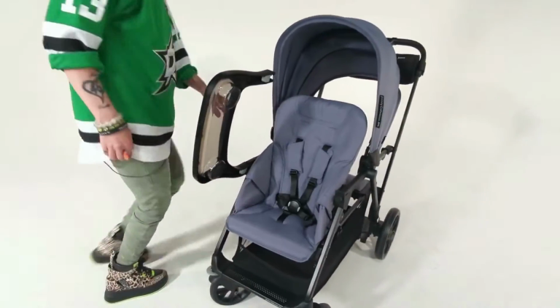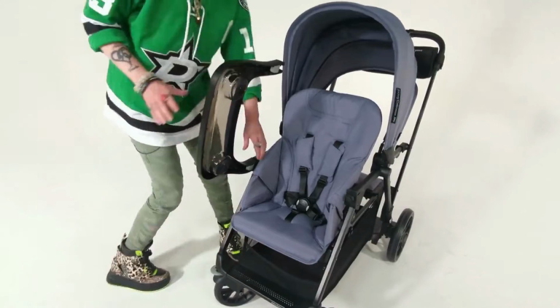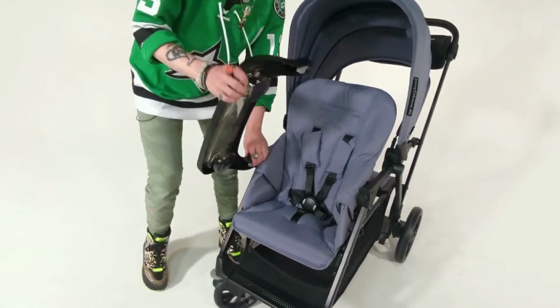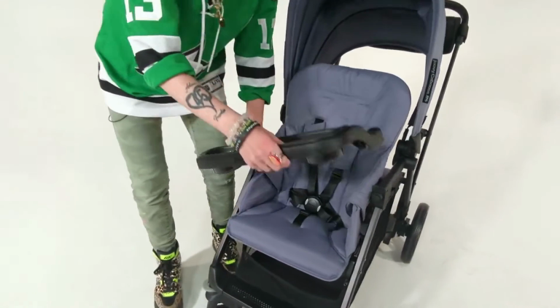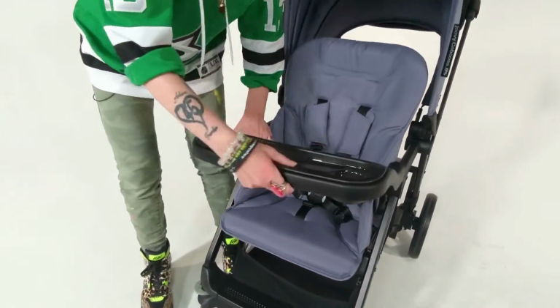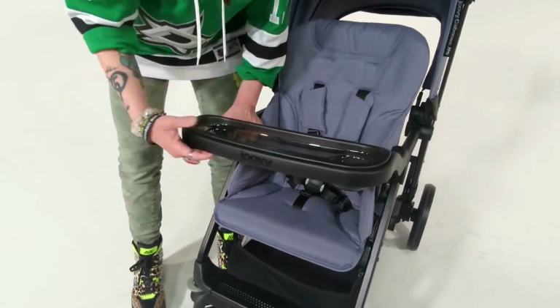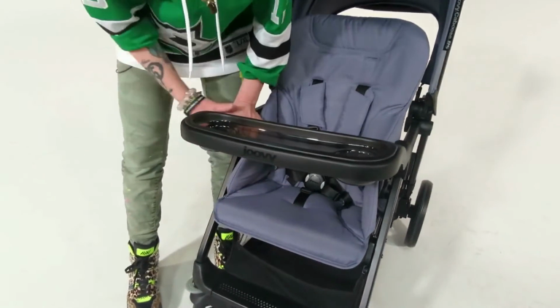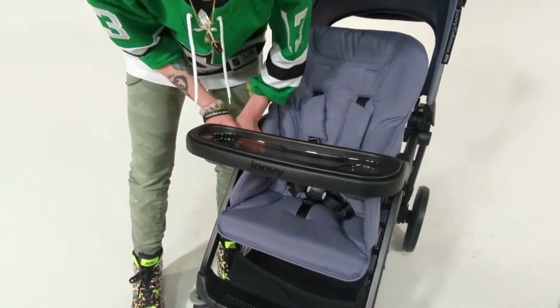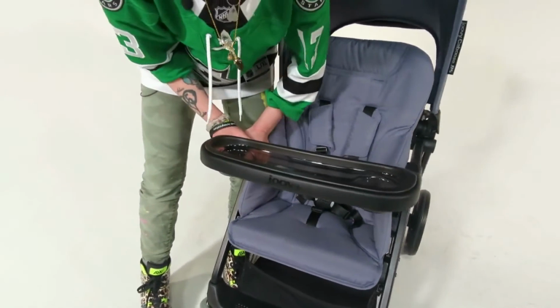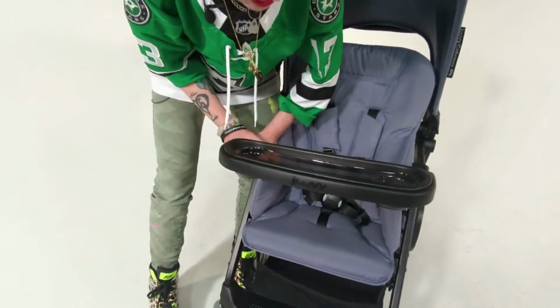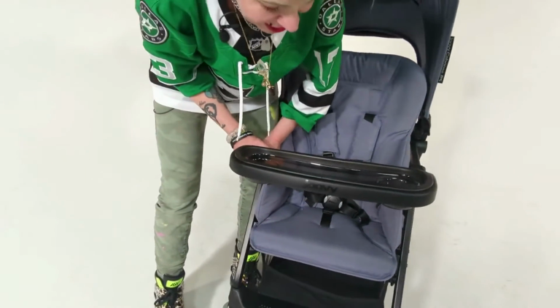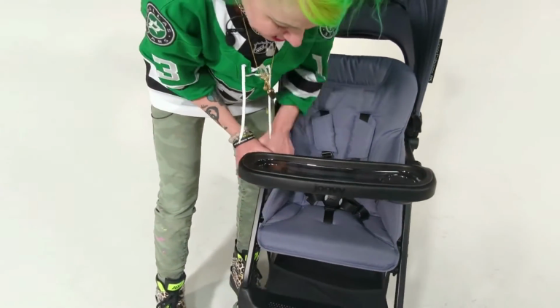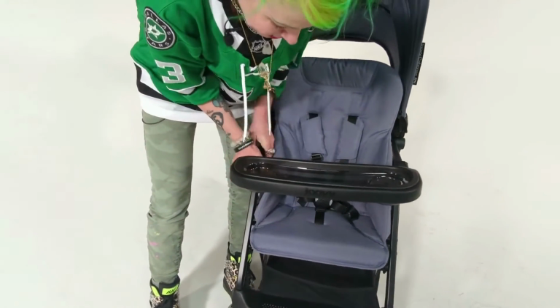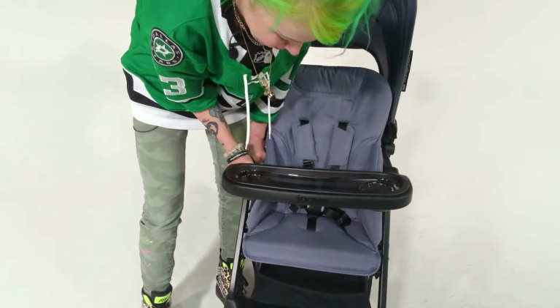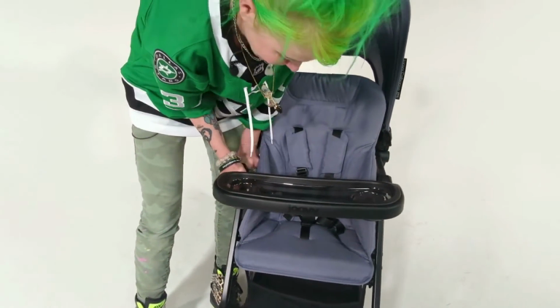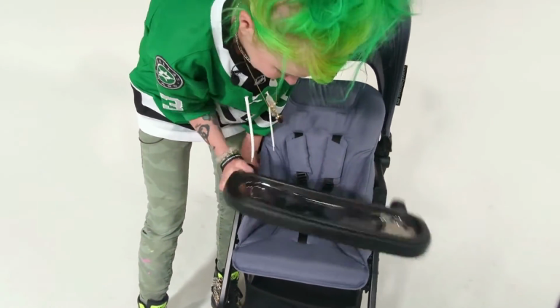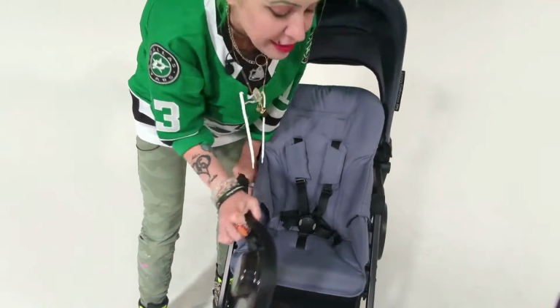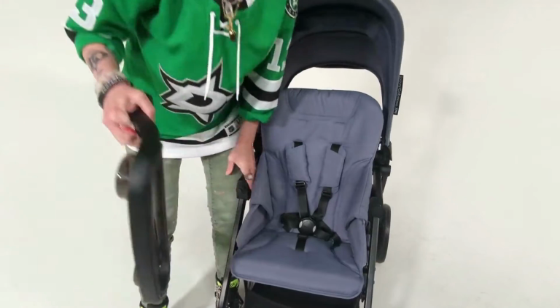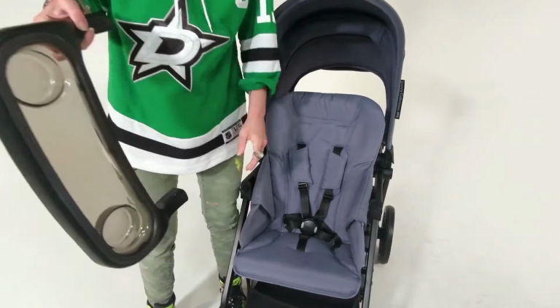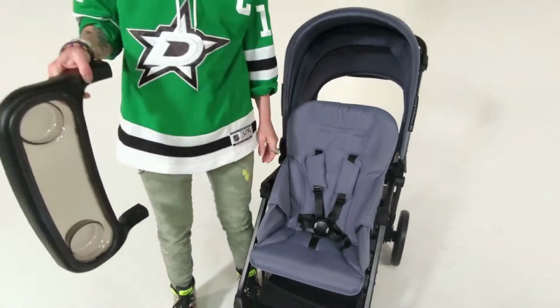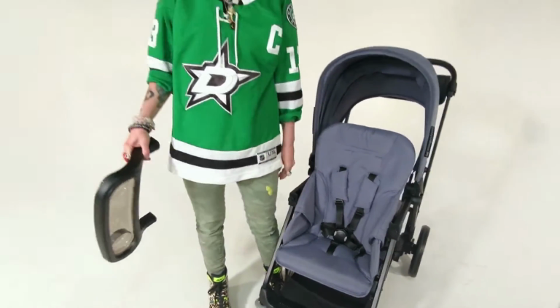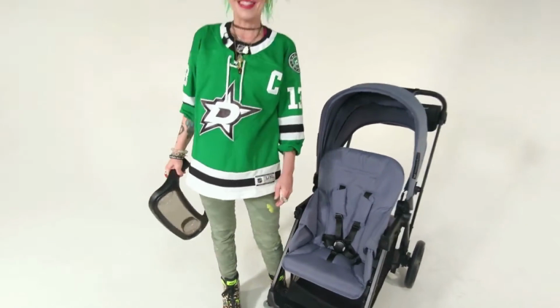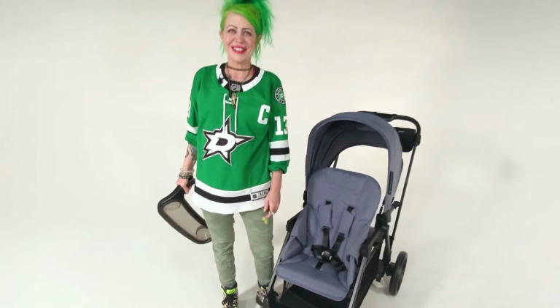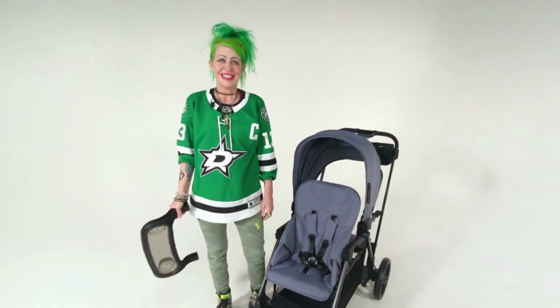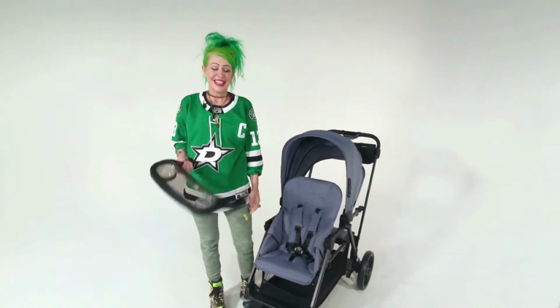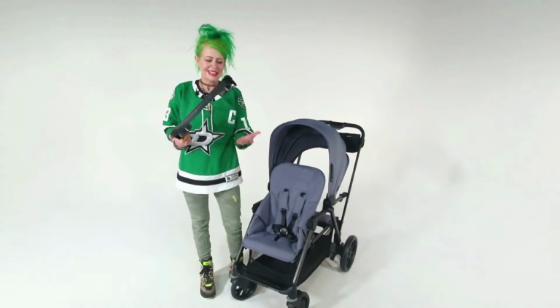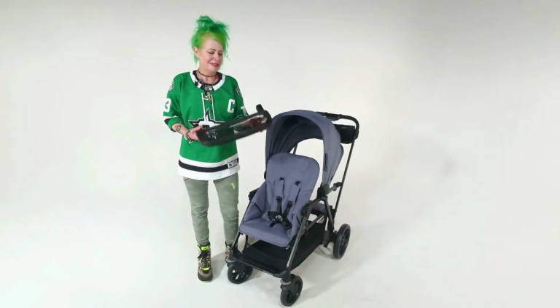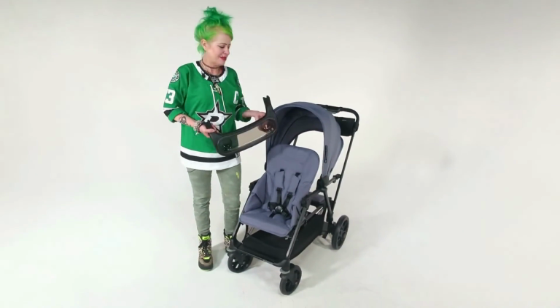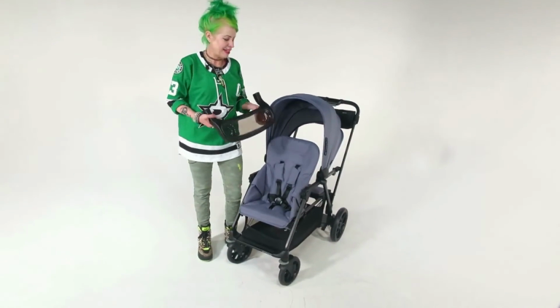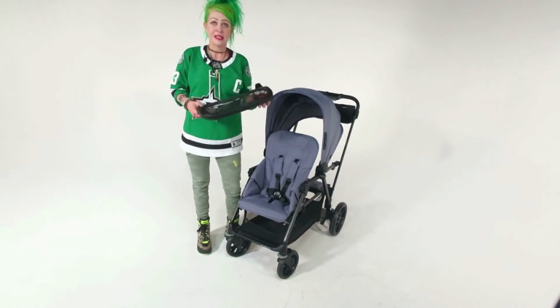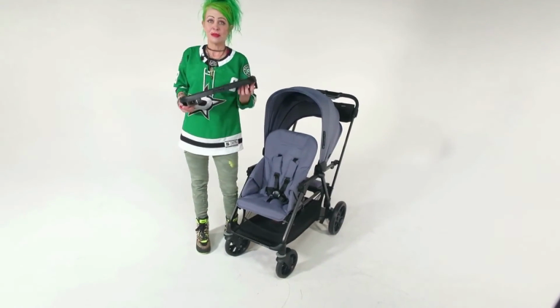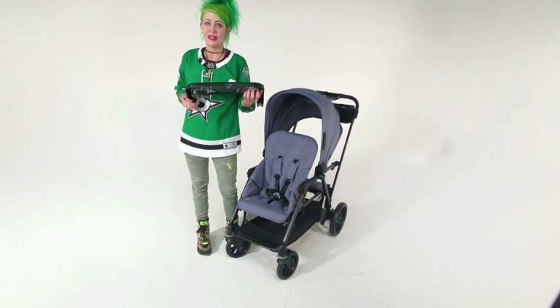Then you just come over here and push the other side so it comes right off, and that's how you remove the tray on your Caboose RS.